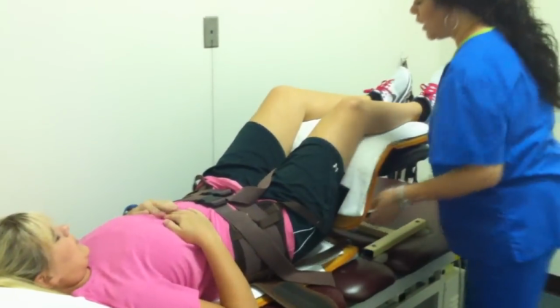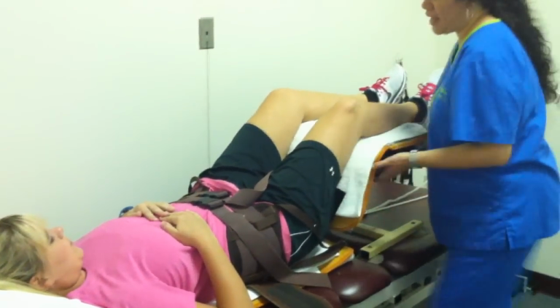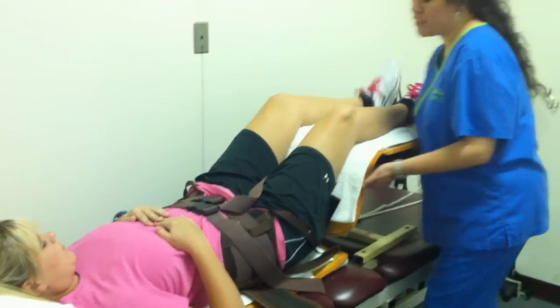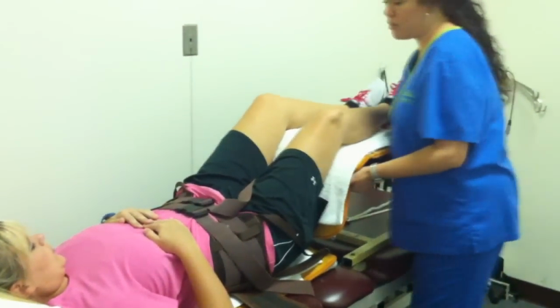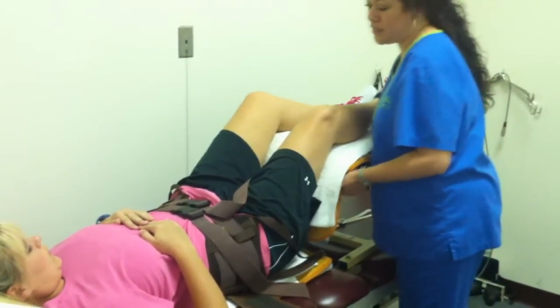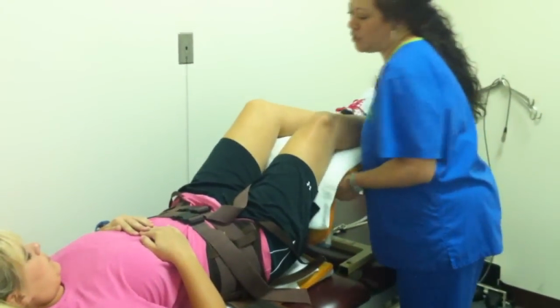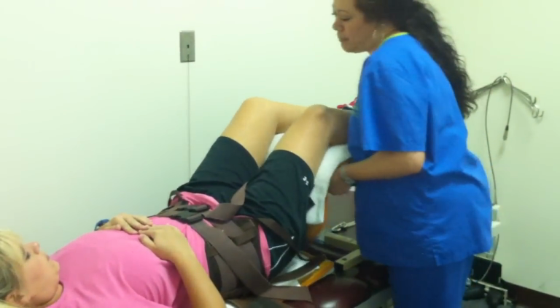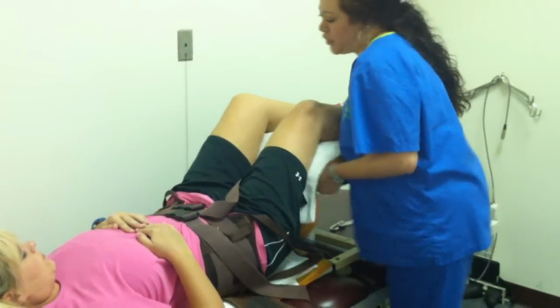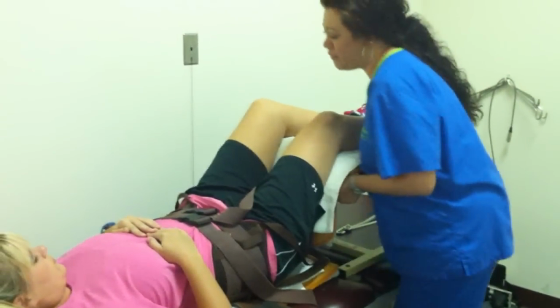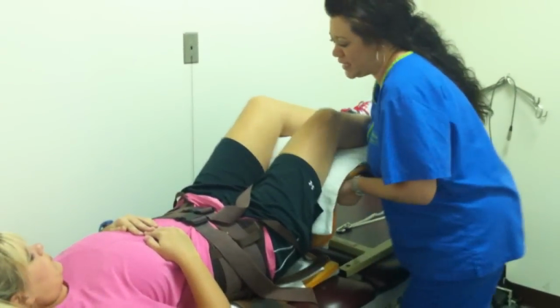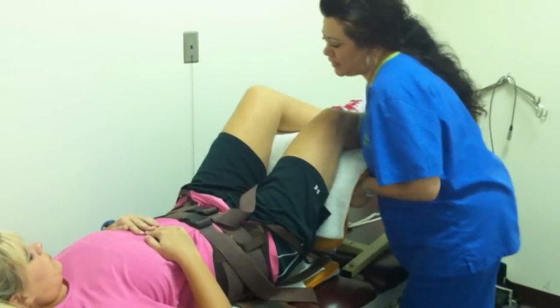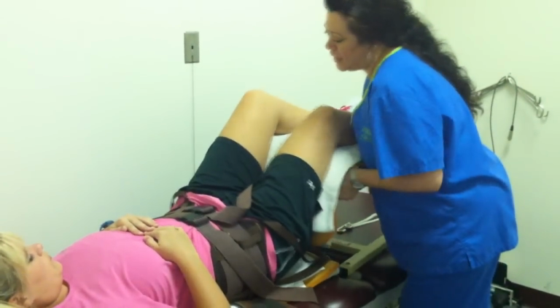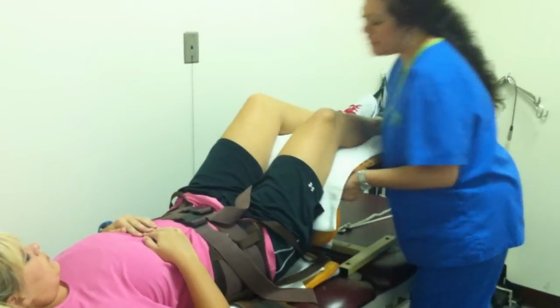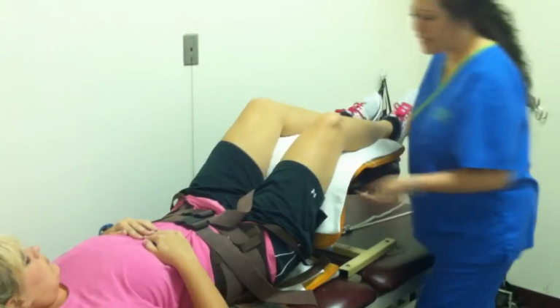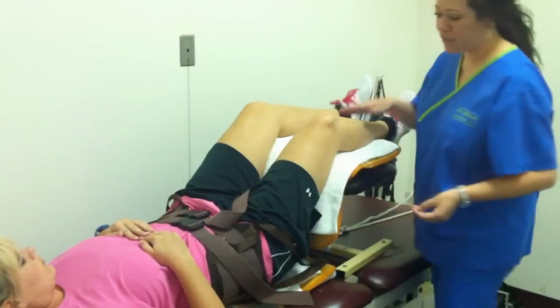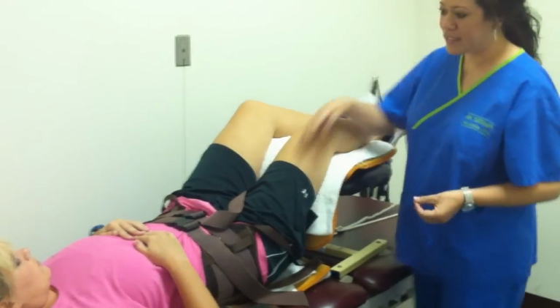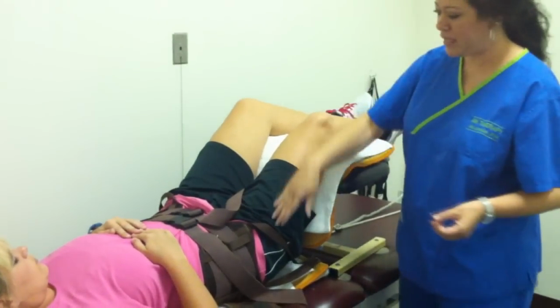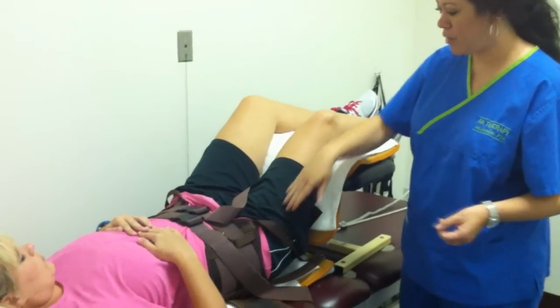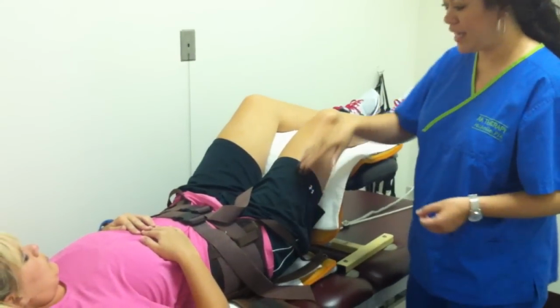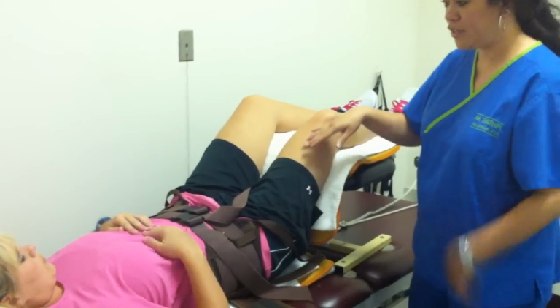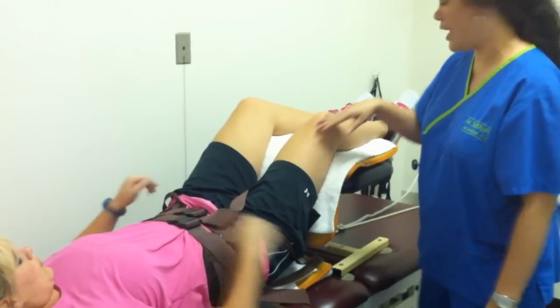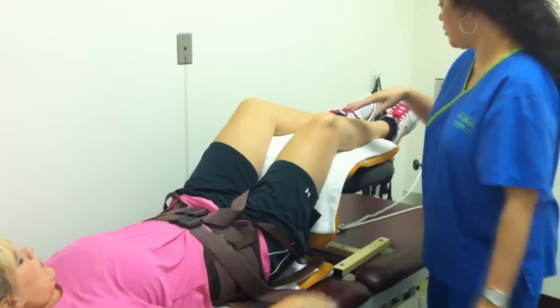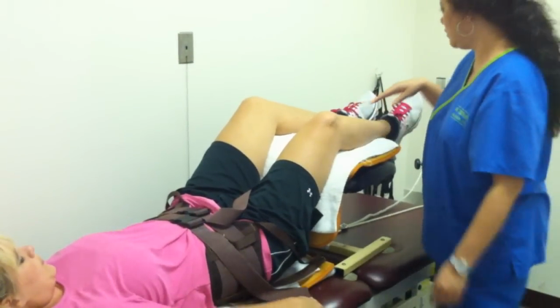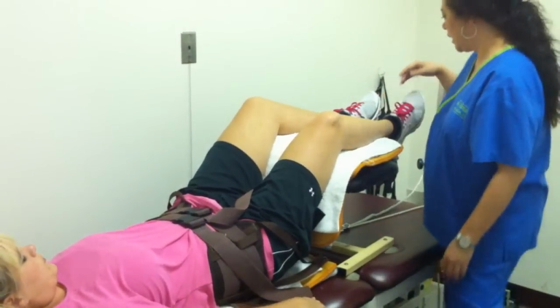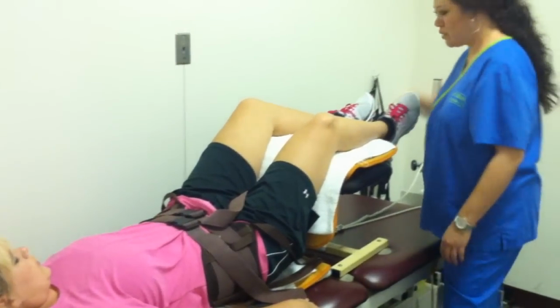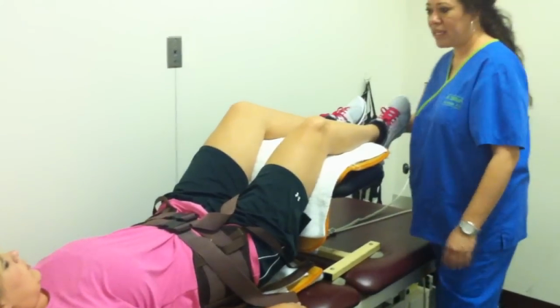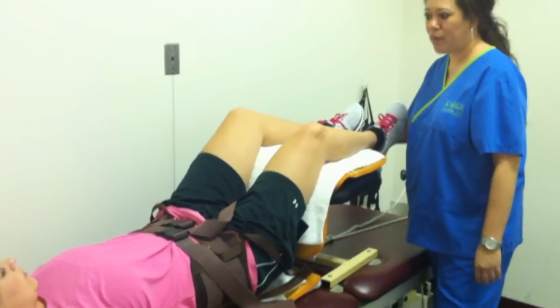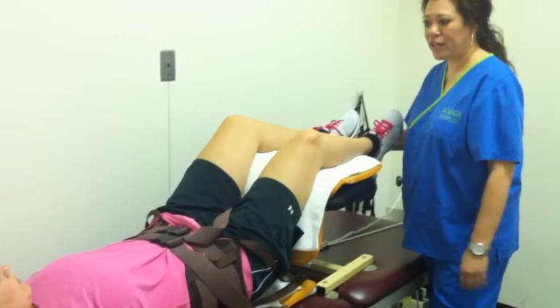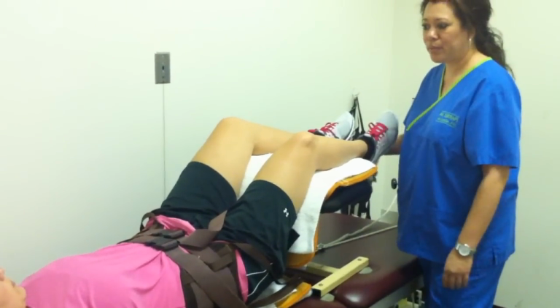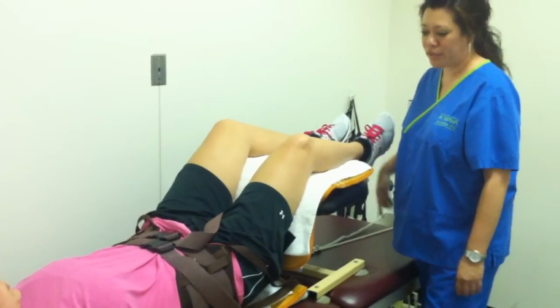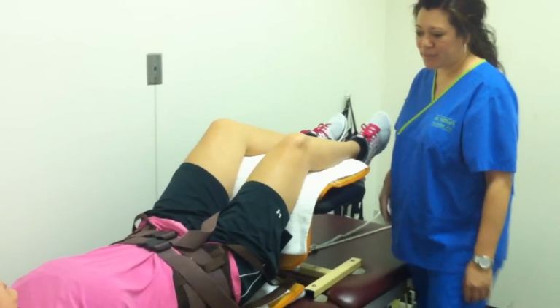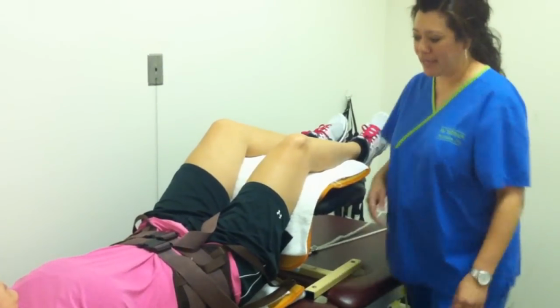We have this stool up under your feet to allow your legs to be at more of a 90-degree angle so that we can get a more accurate pull on your spine.